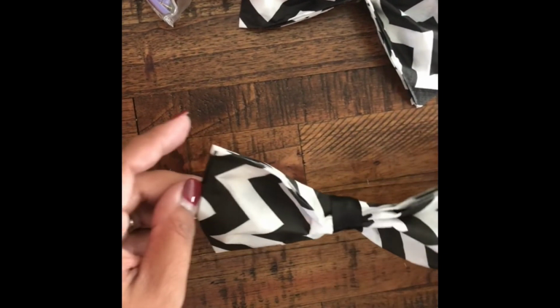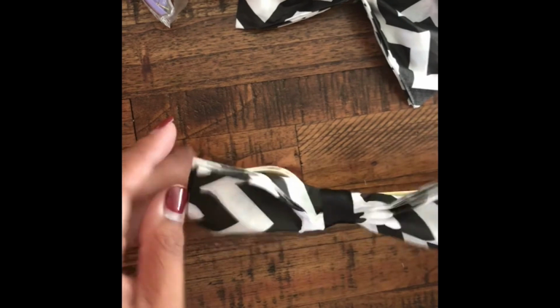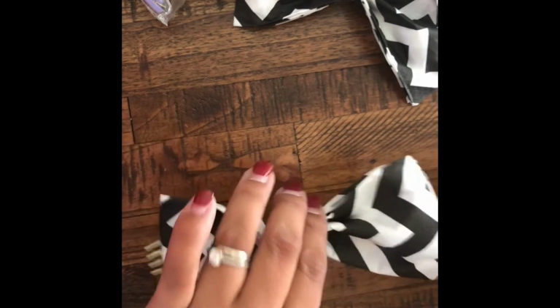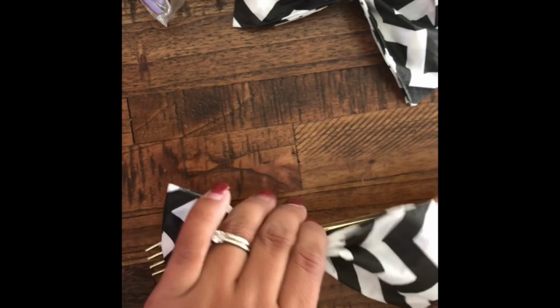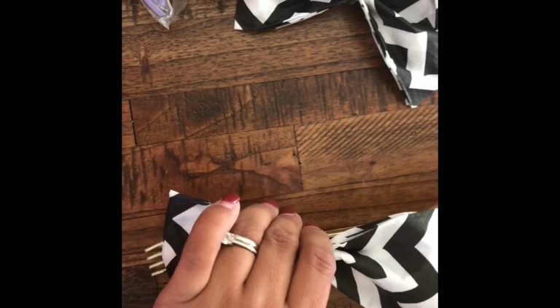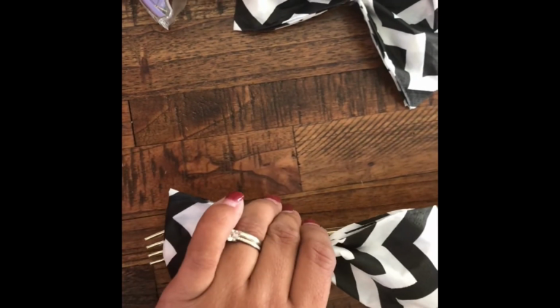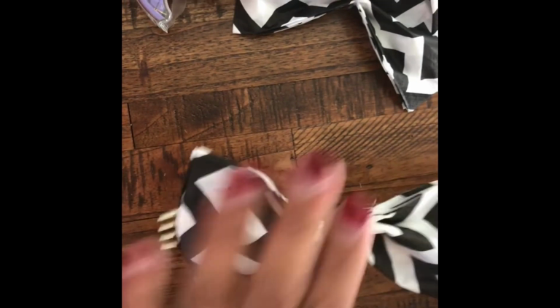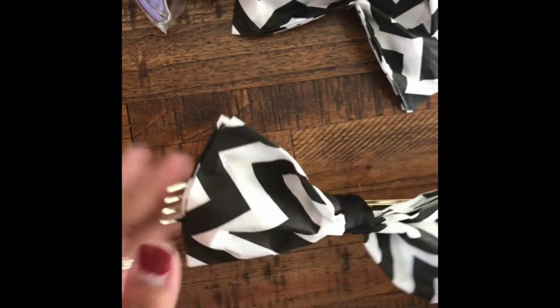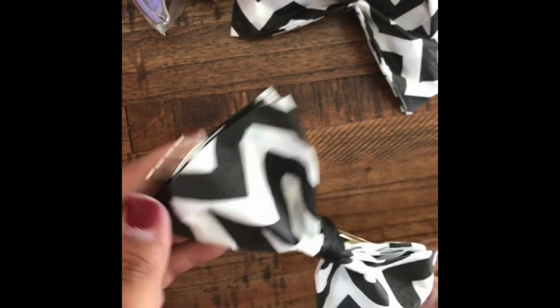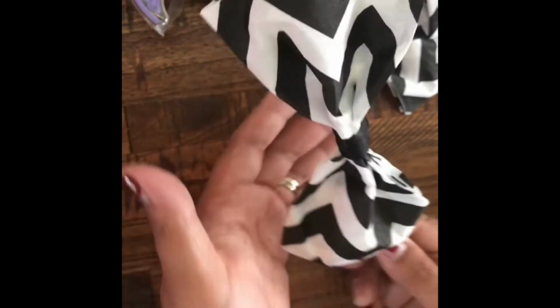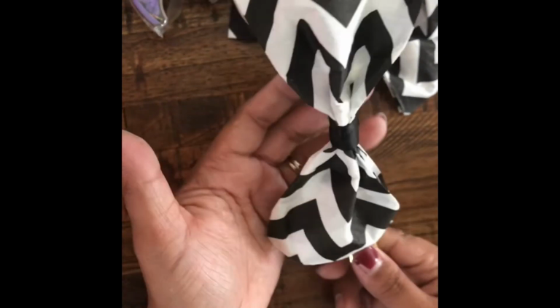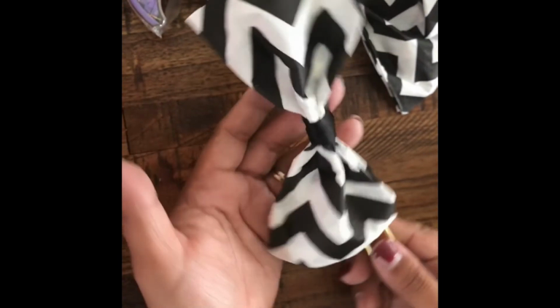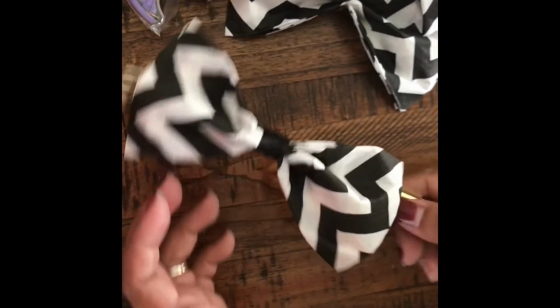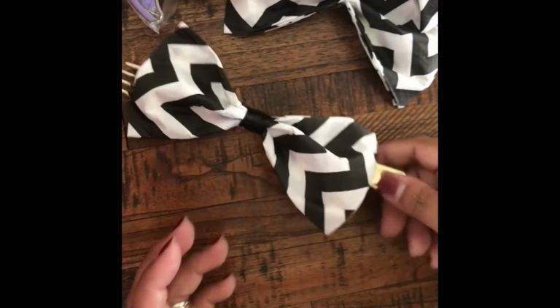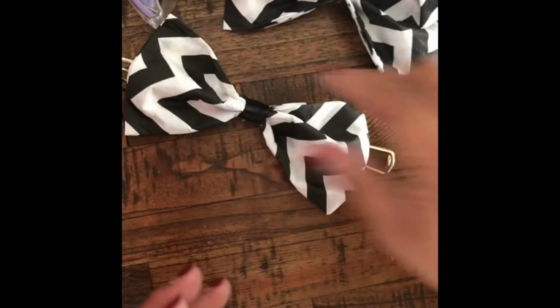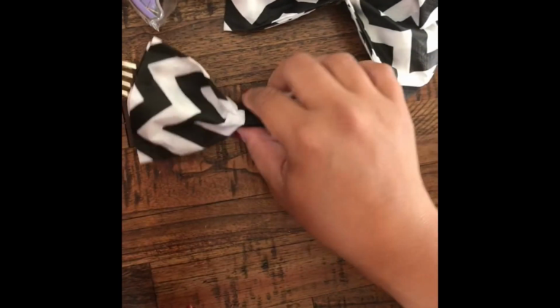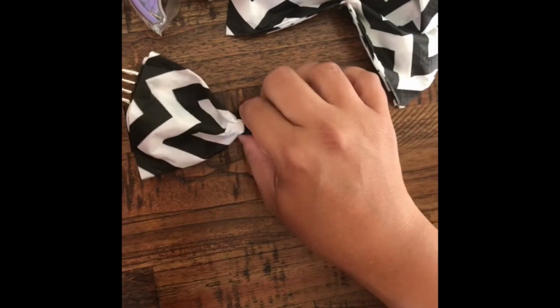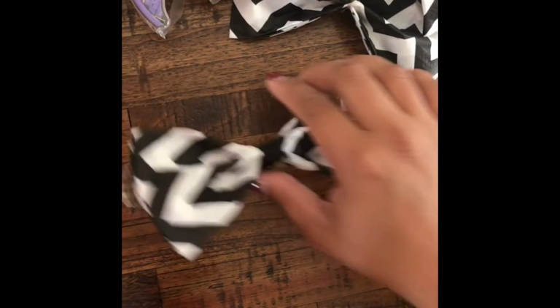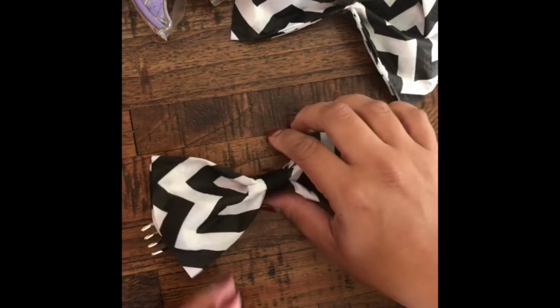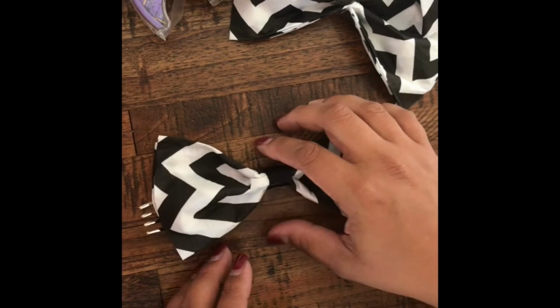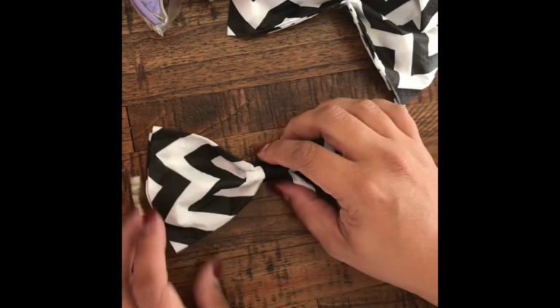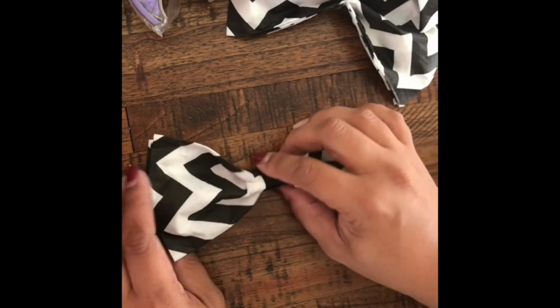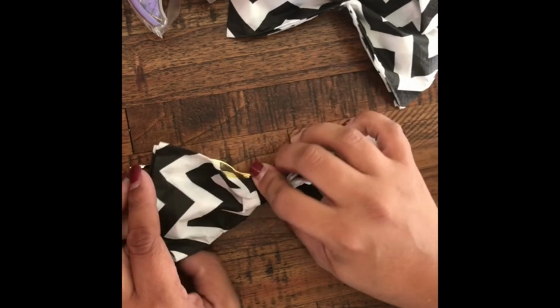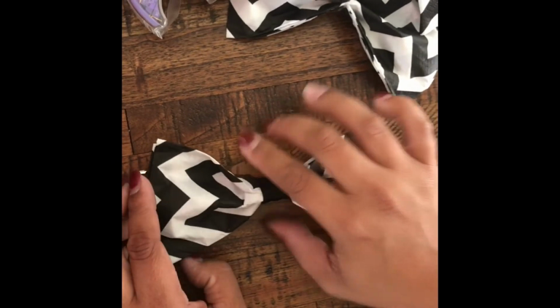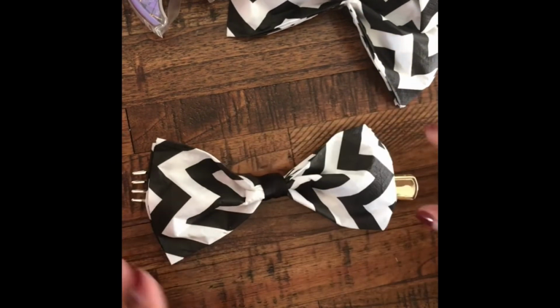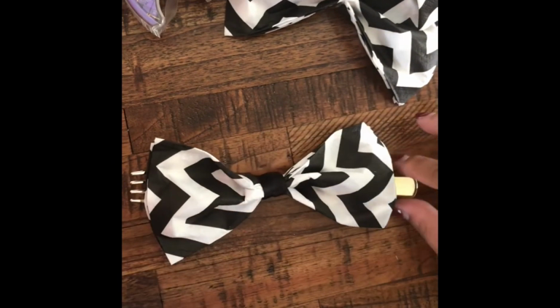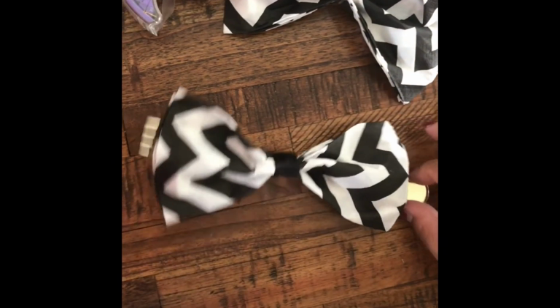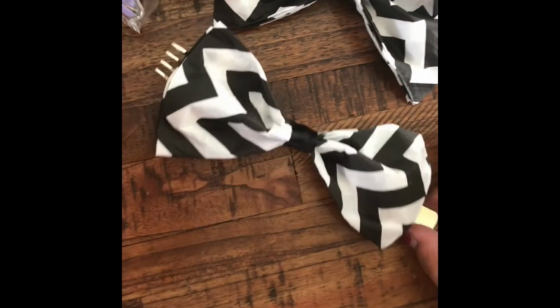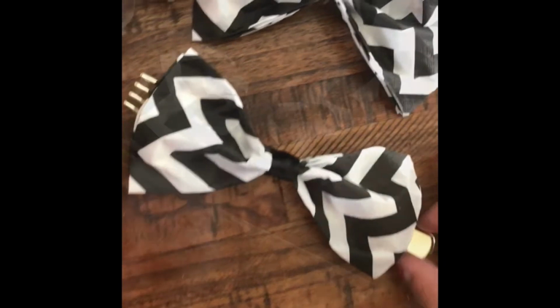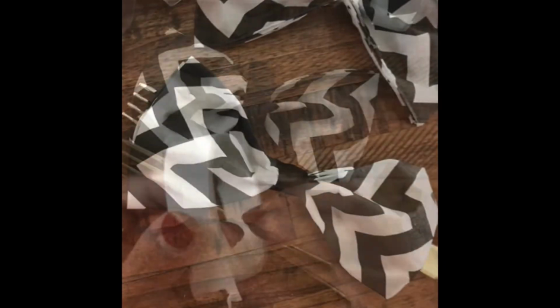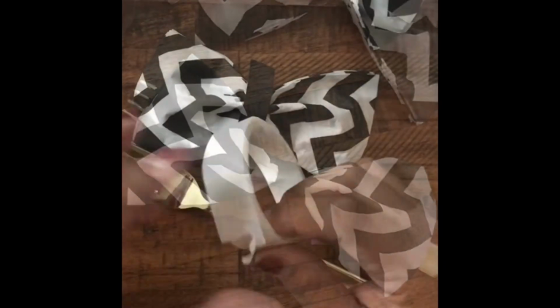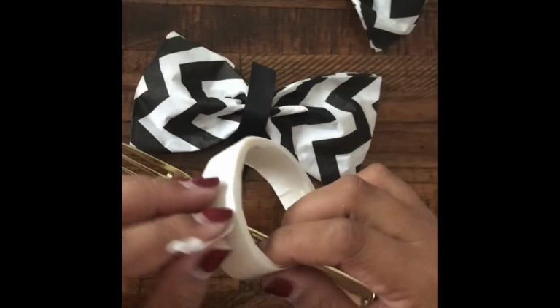And then there you have it. Since I didn't film very well in the first part on how to make it, I have a second one that you can see a little better.